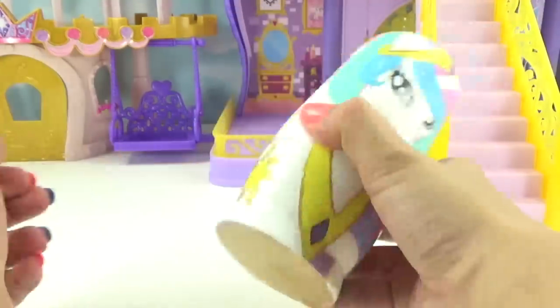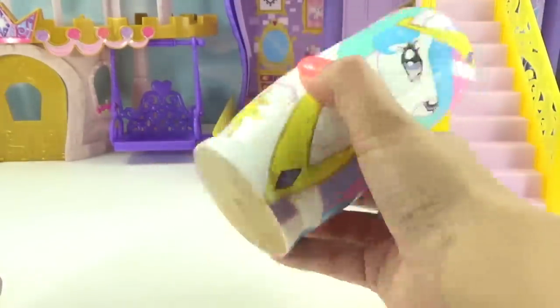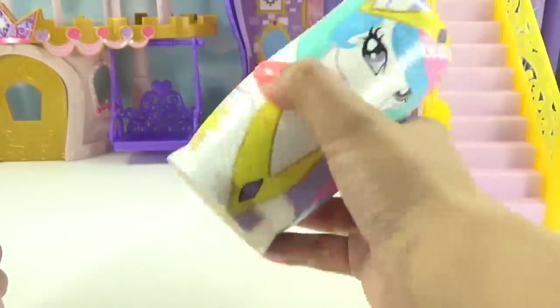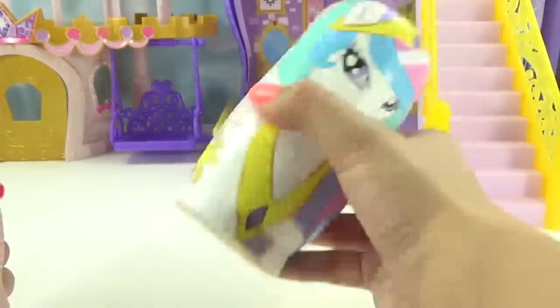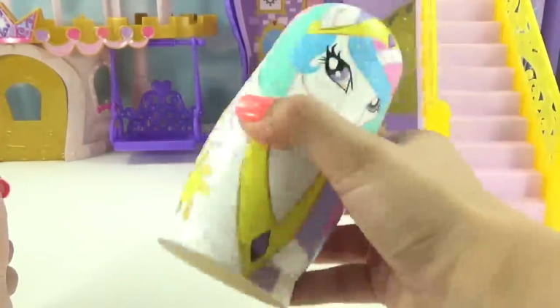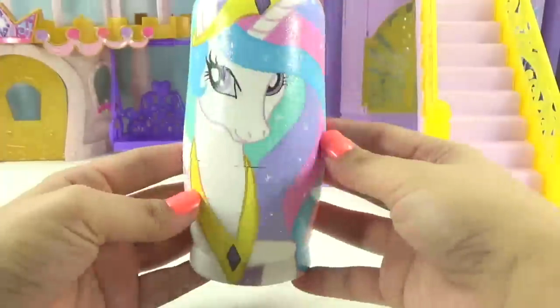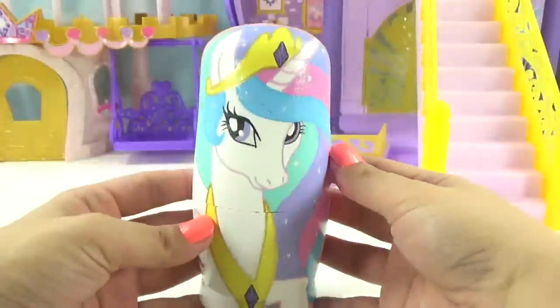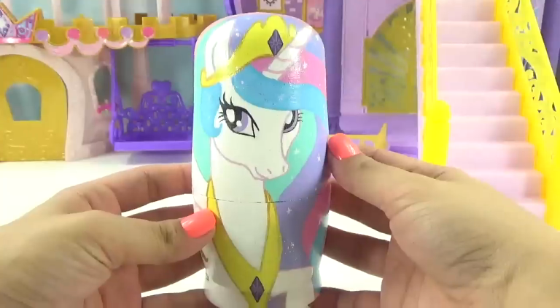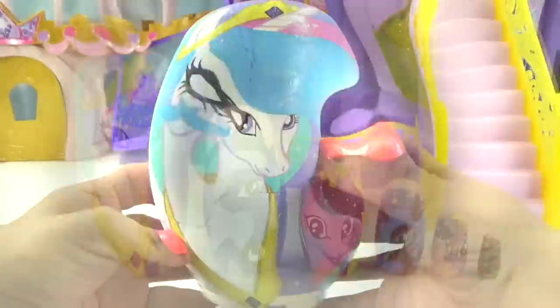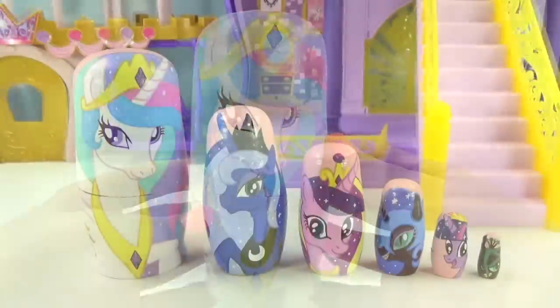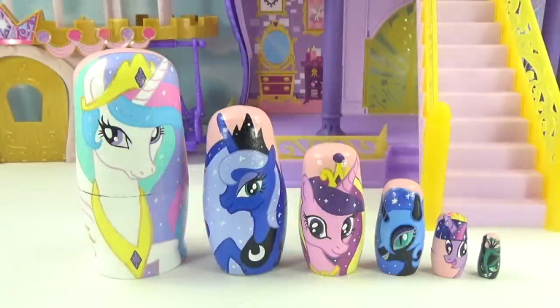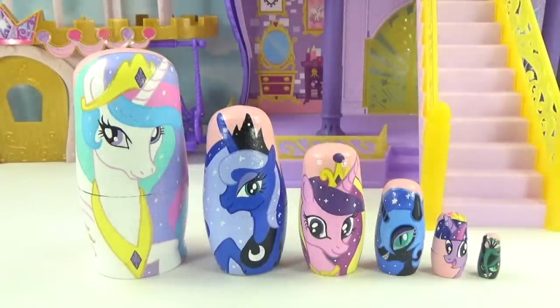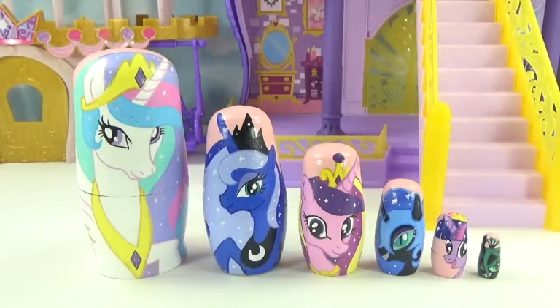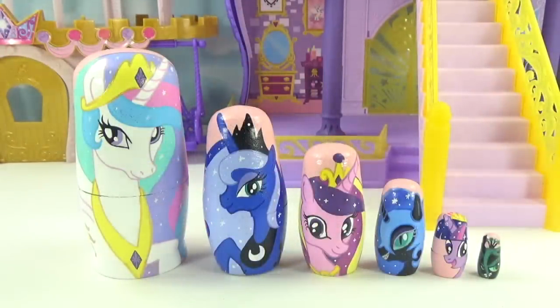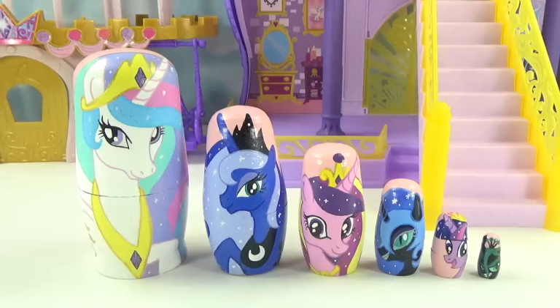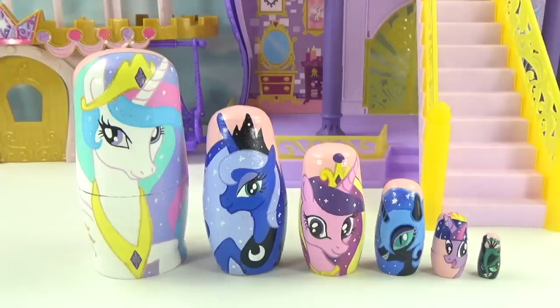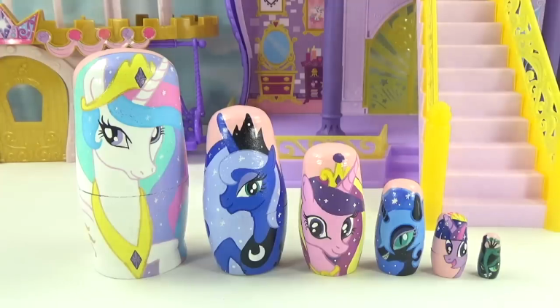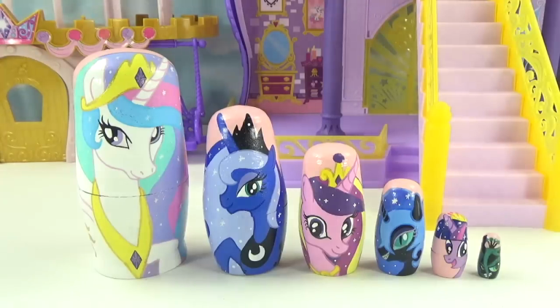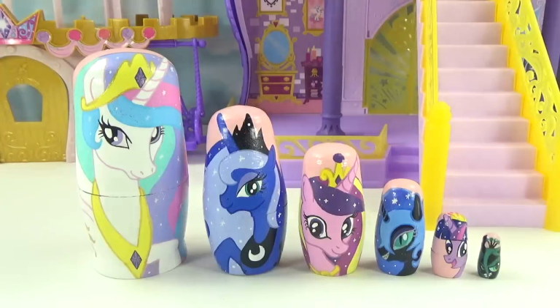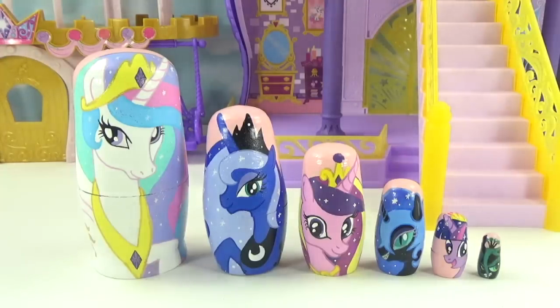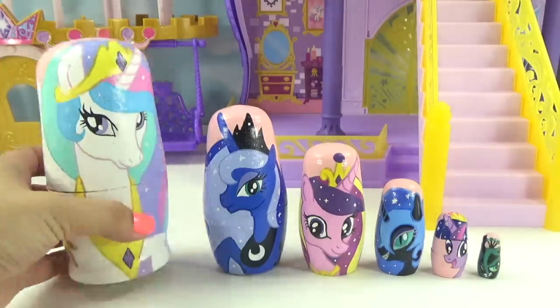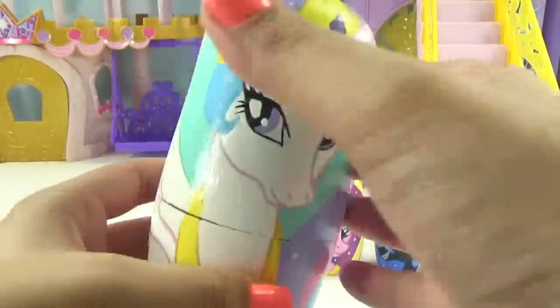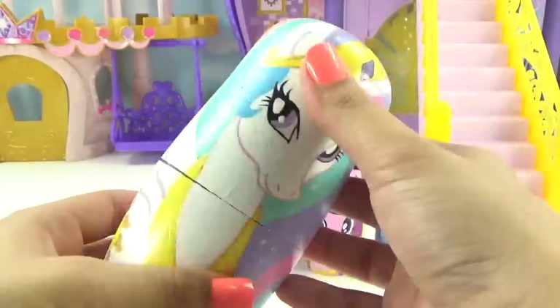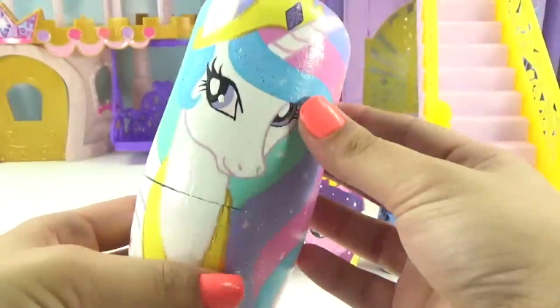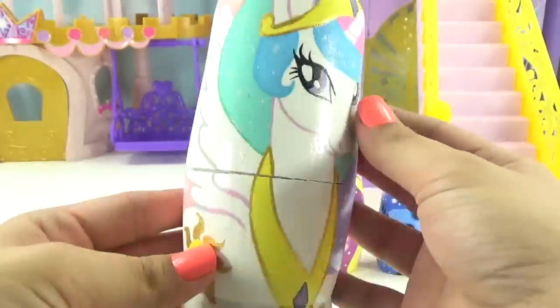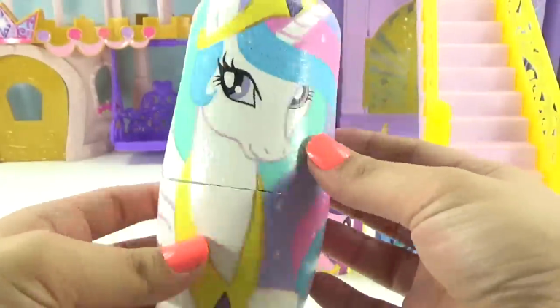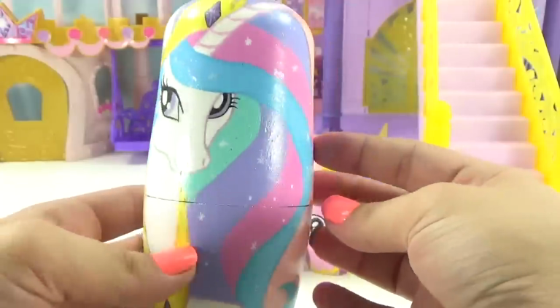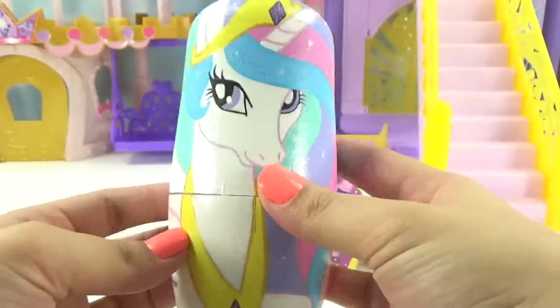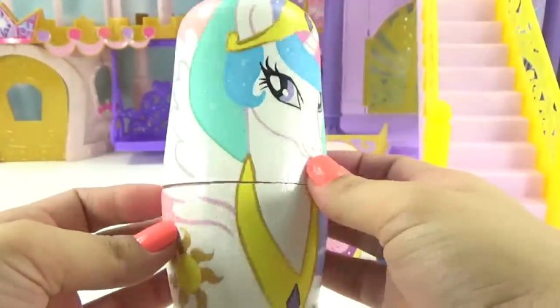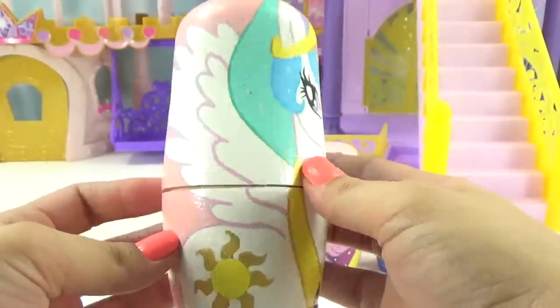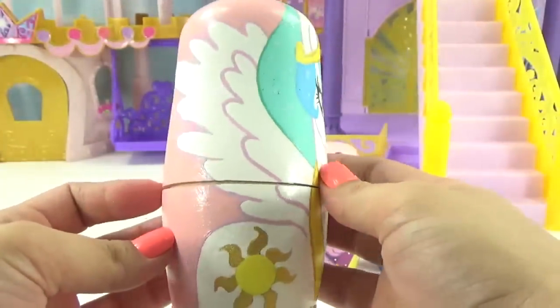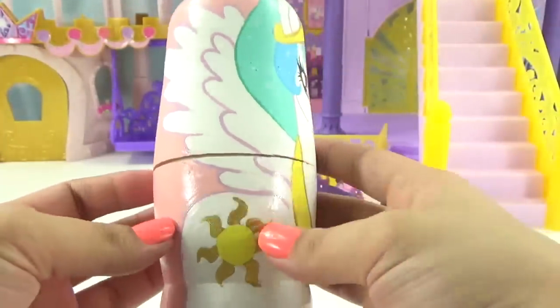And finally our biggest nesting doll is Princess Celestia, Princess Luna's sister. Princess Luna goes inside the Princess Celestia nesting doll. Let's give them a shake to get some magic going! Here they are — let's get inside and see what magical things they've brought for us. Let's open up Princess Celestia first.